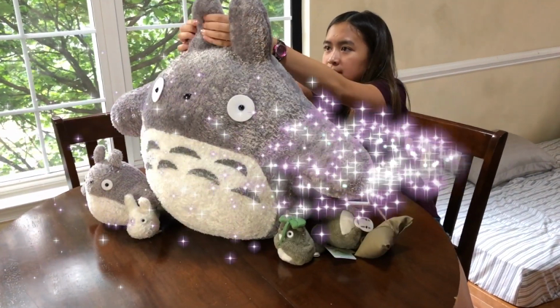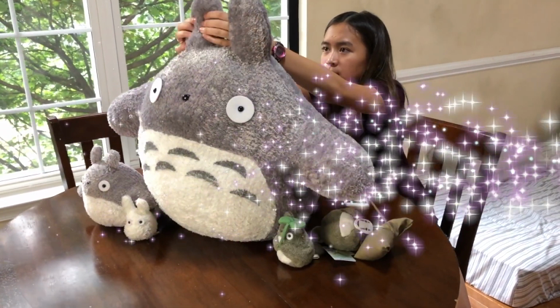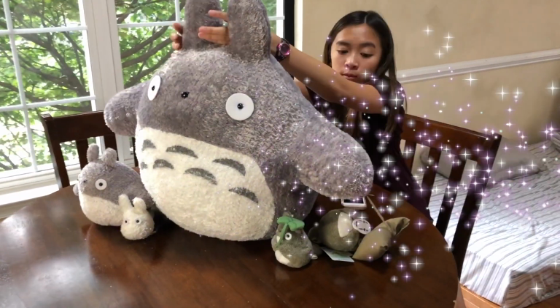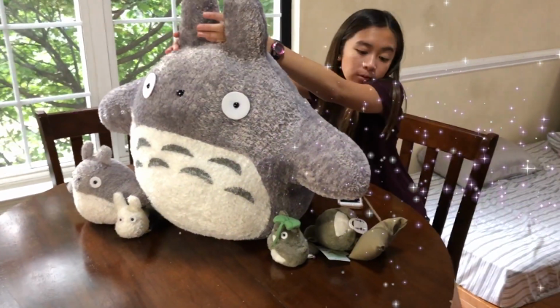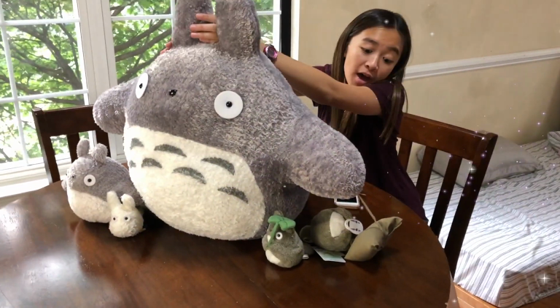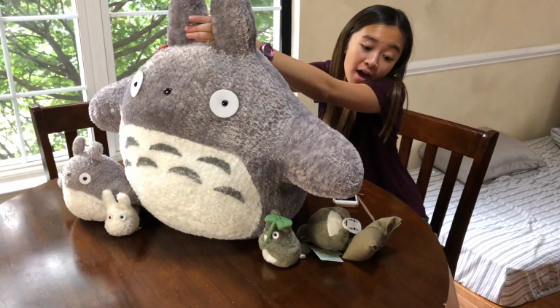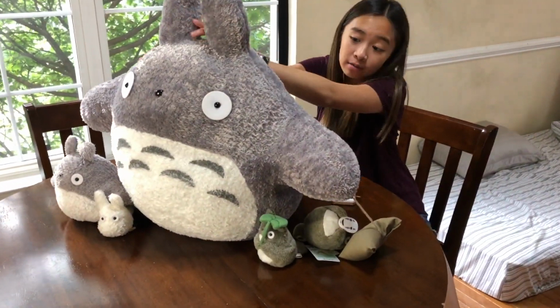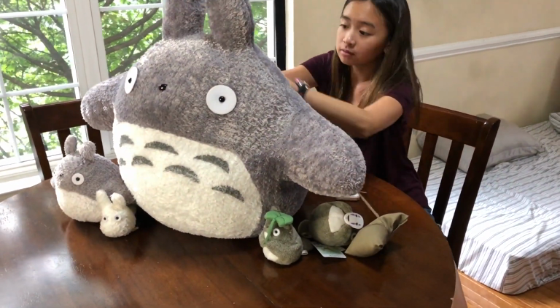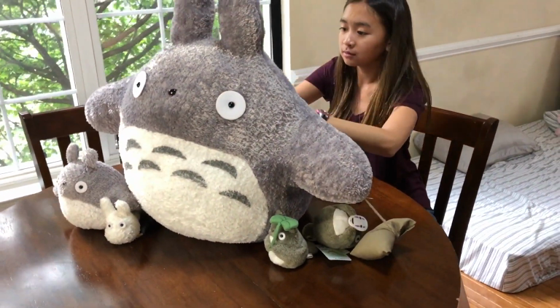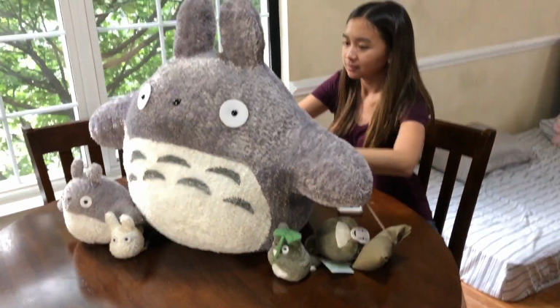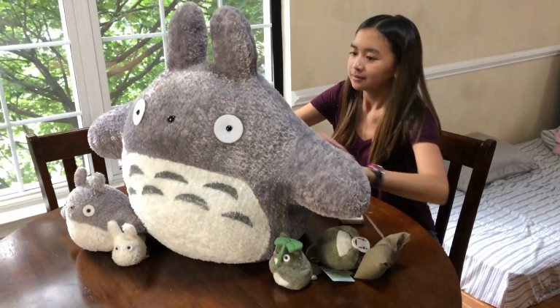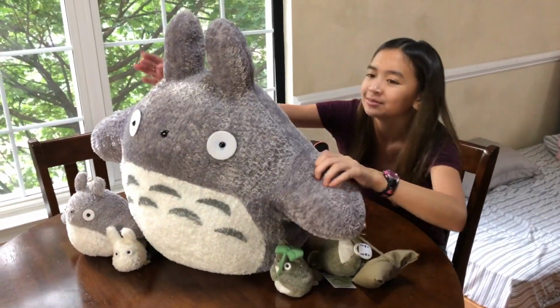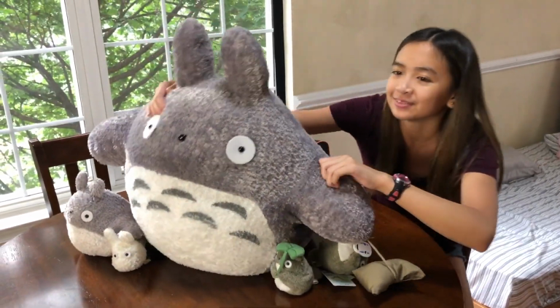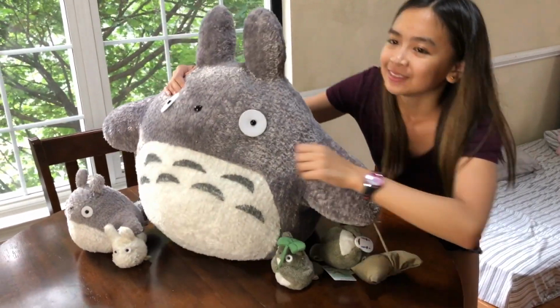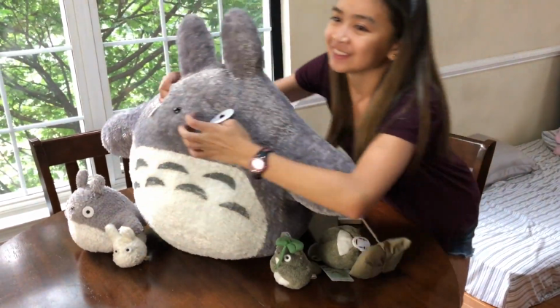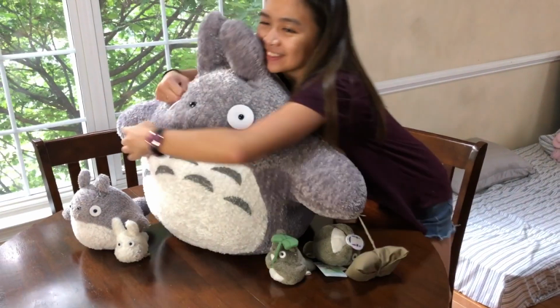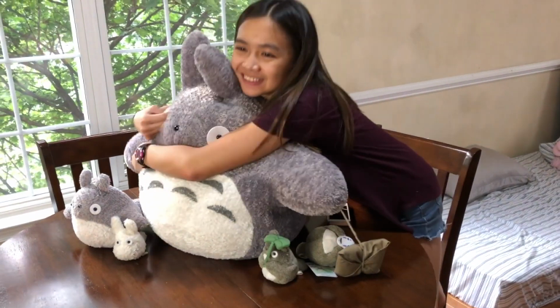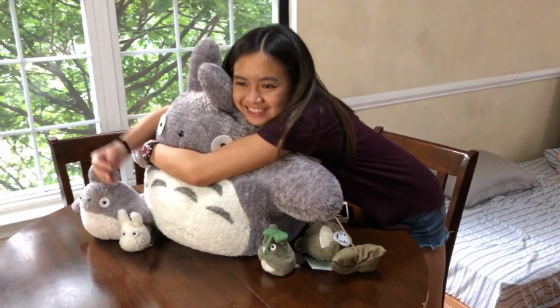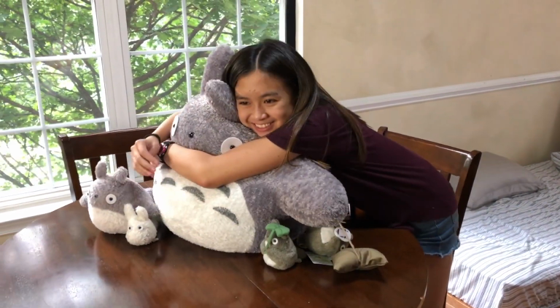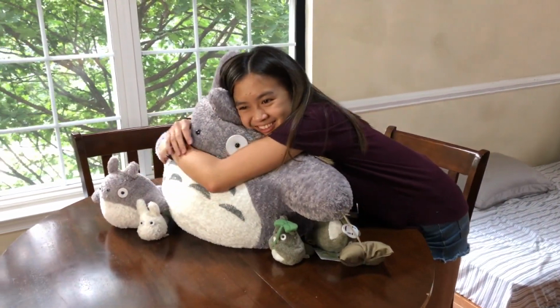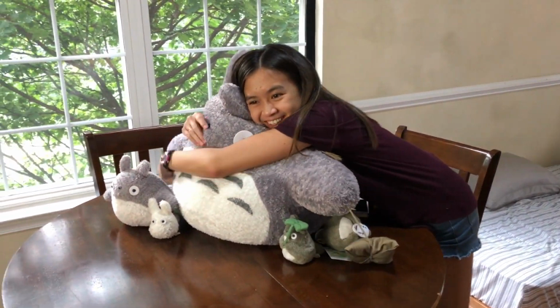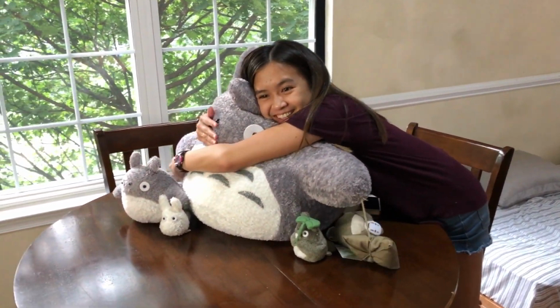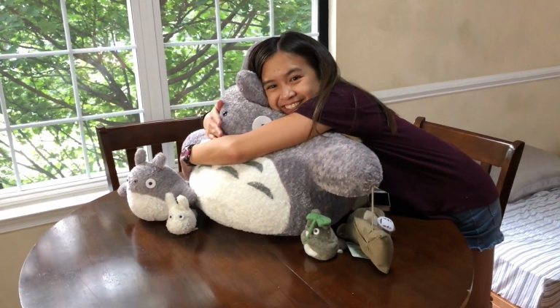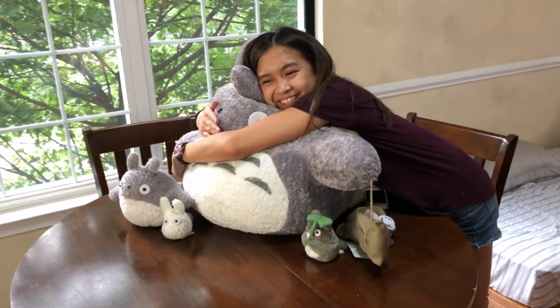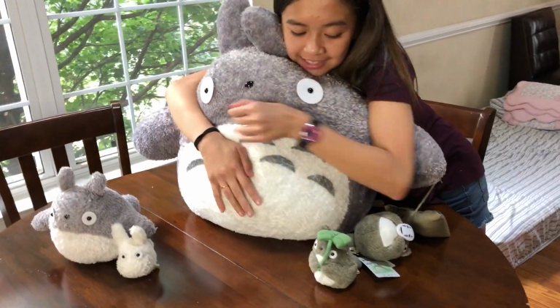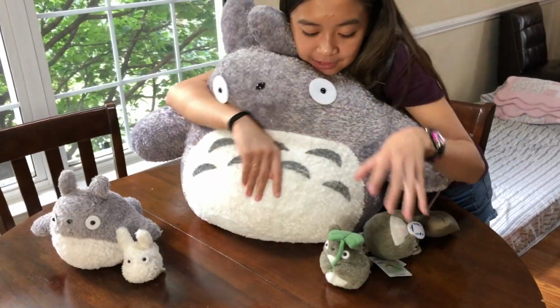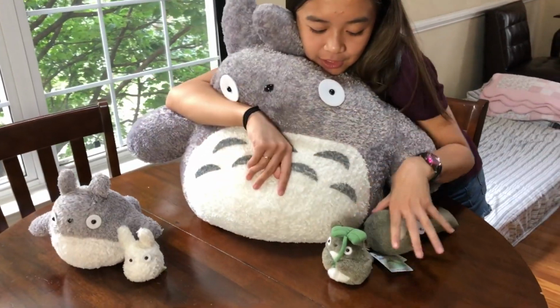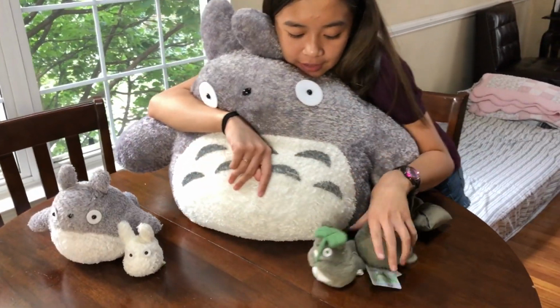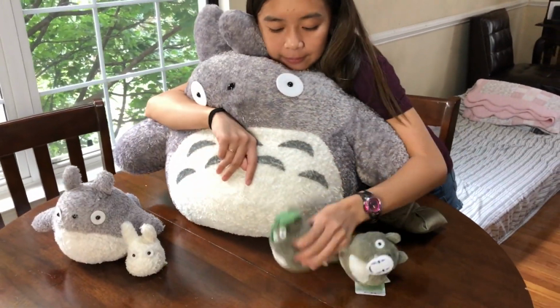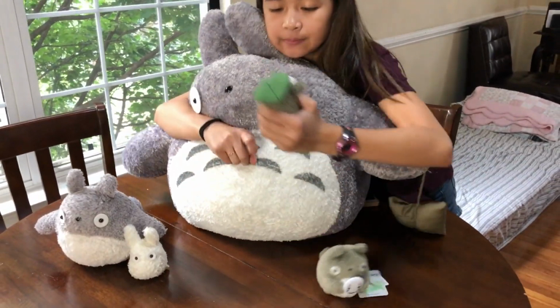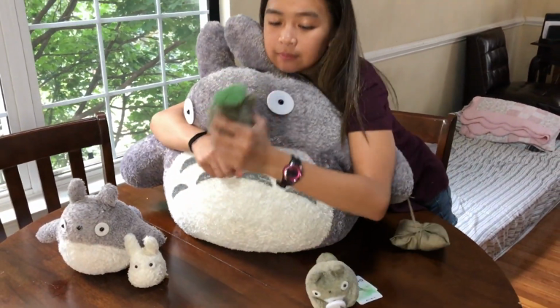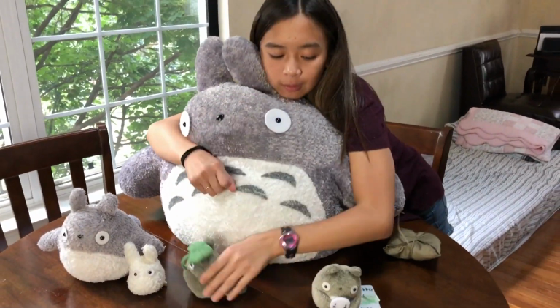Oops! No! The new guy just fell down. So close. I got a new Totoro! Nope.